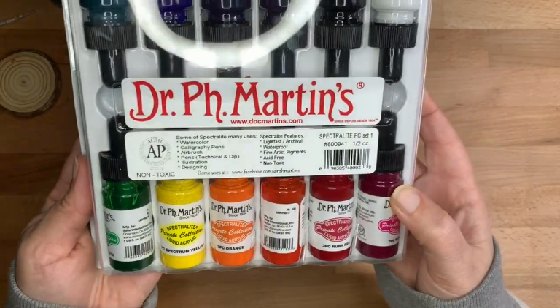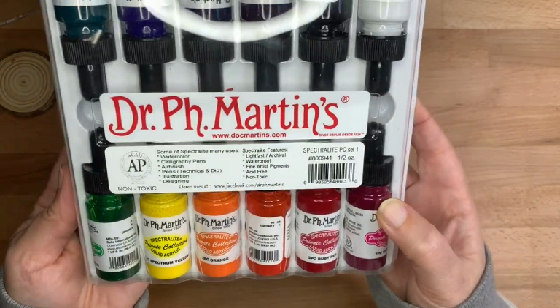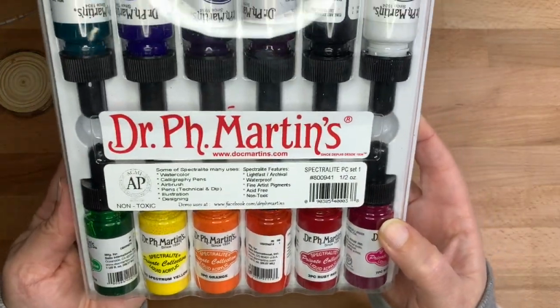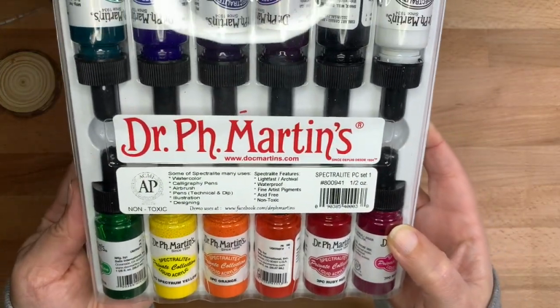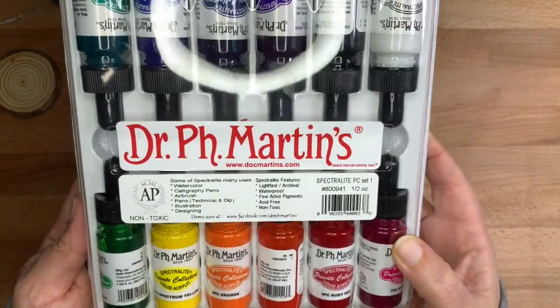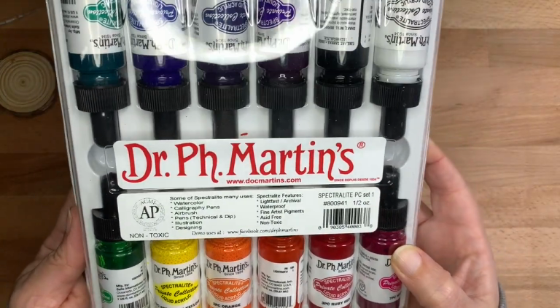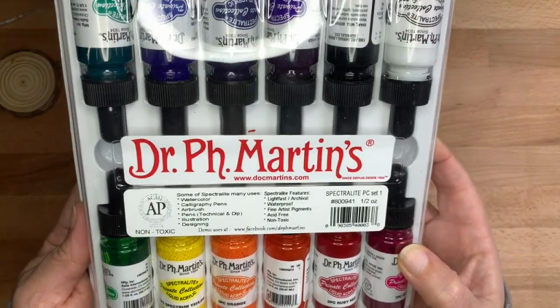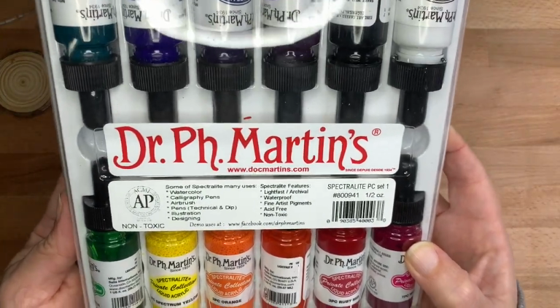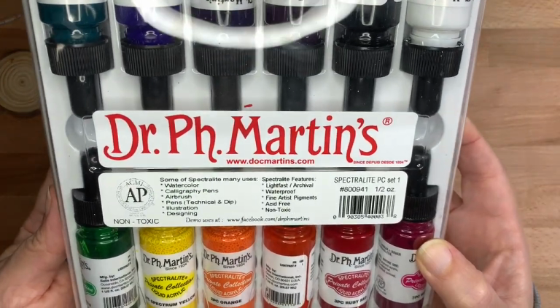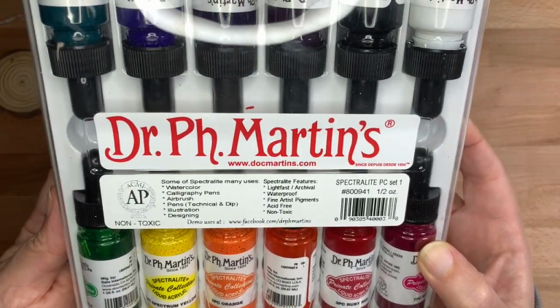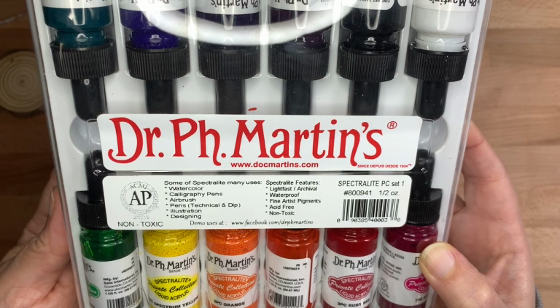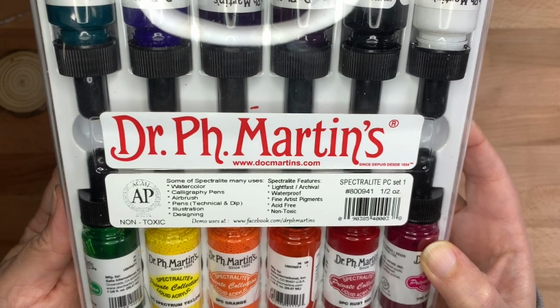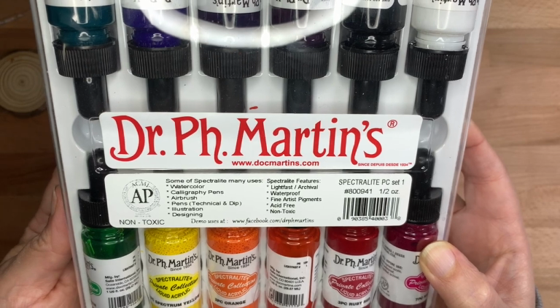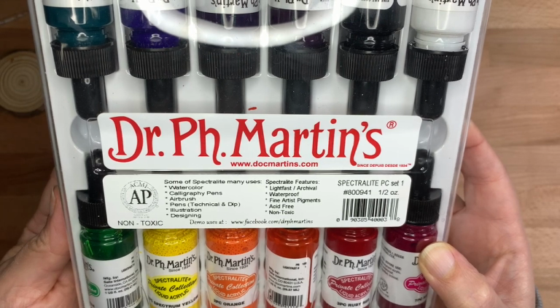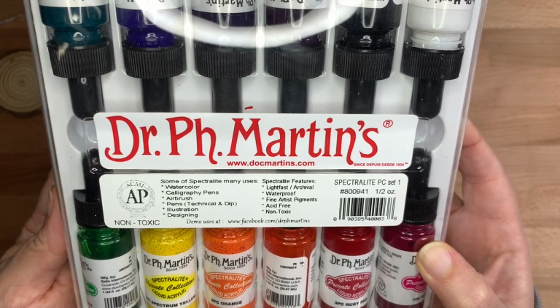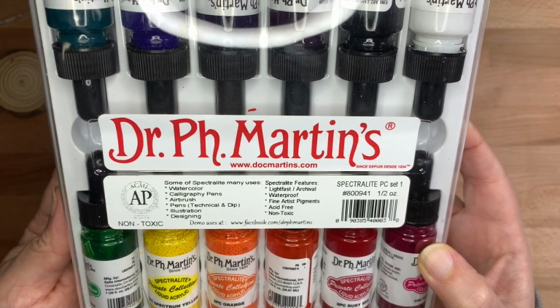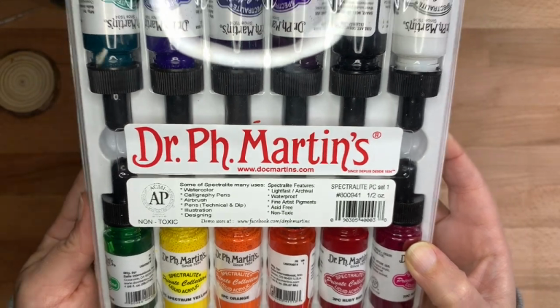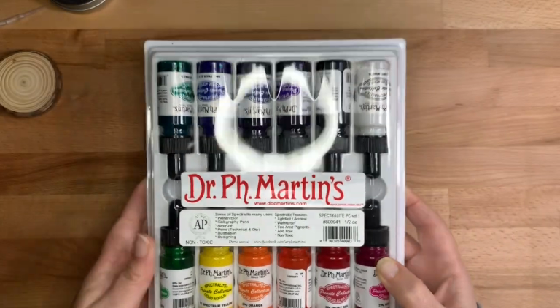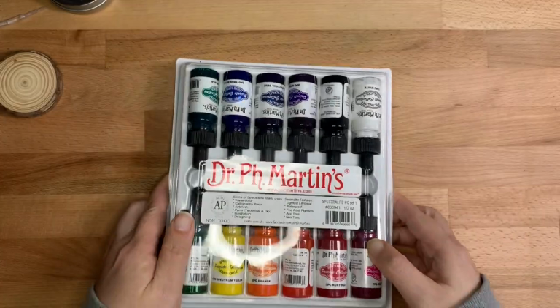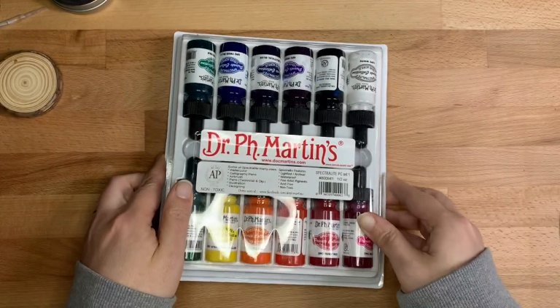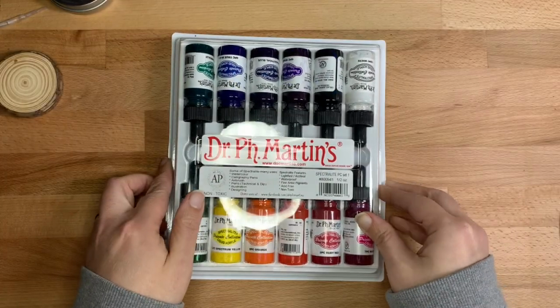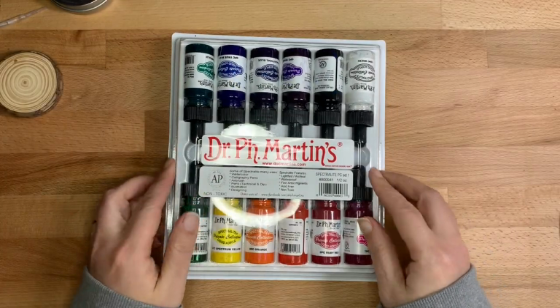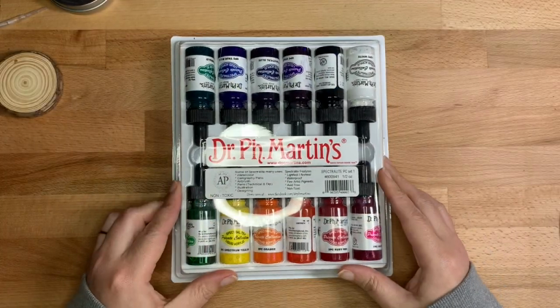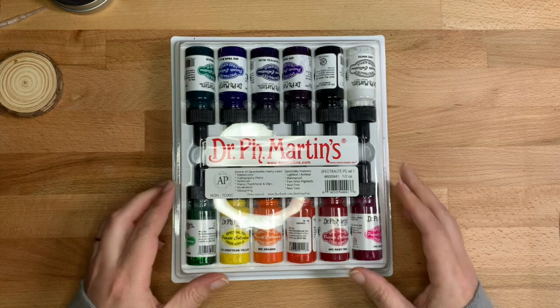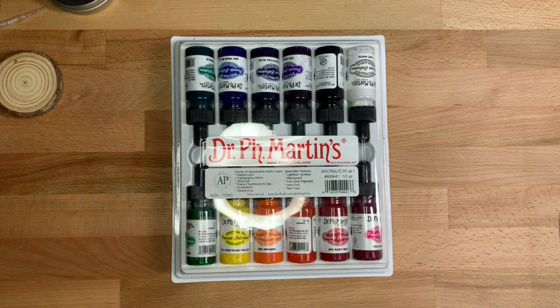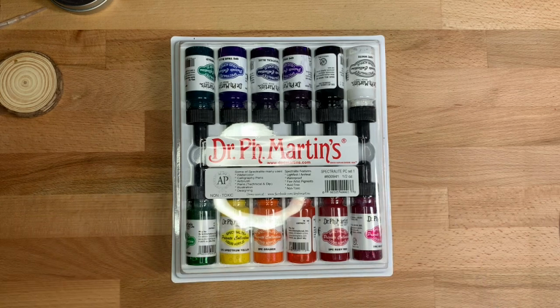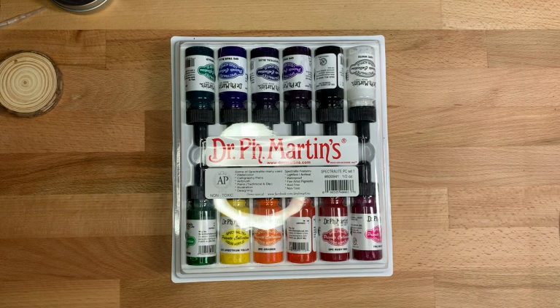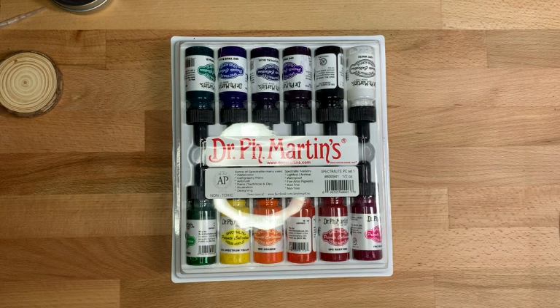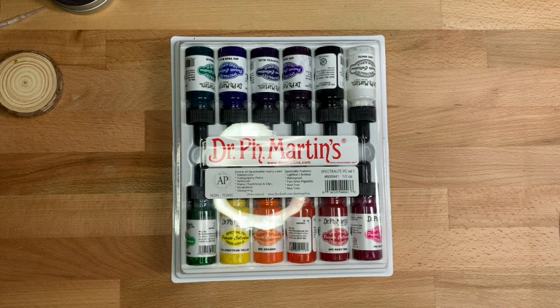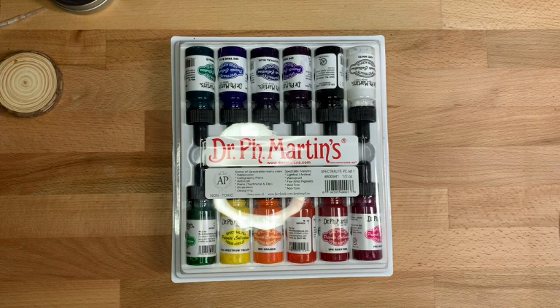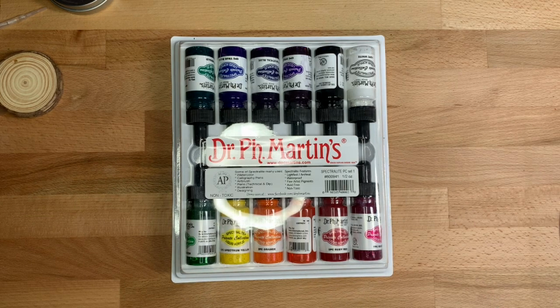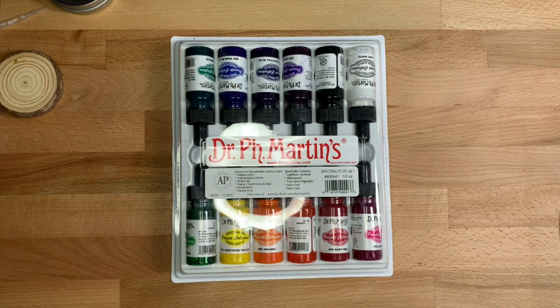The packaging says that Spectralite is lightfast and waterproof. I'm not sure about the lightfast part — I think it varies — but they are definitely waterproof and I think they'll be great for this project.